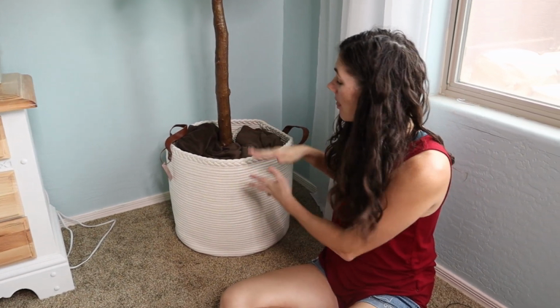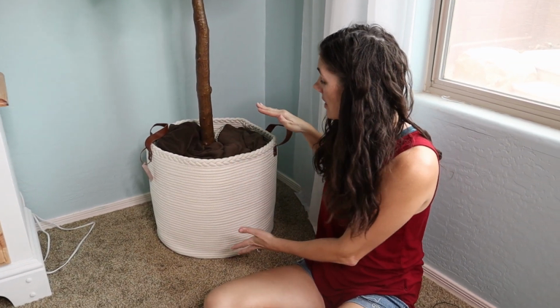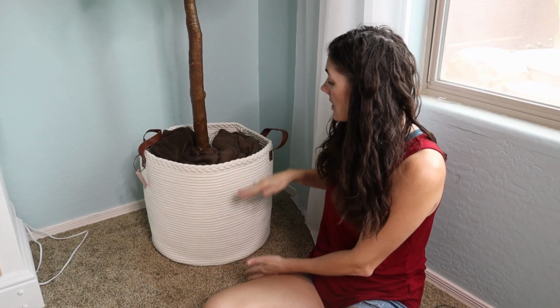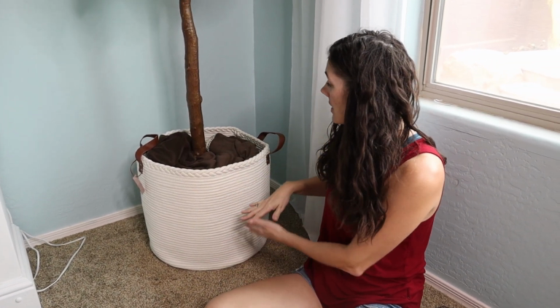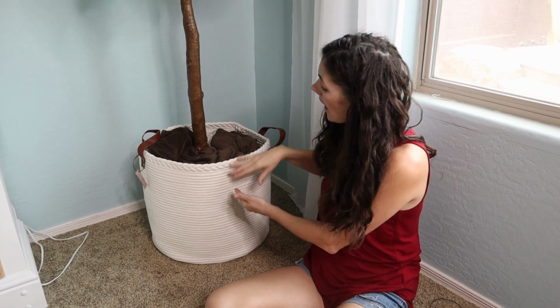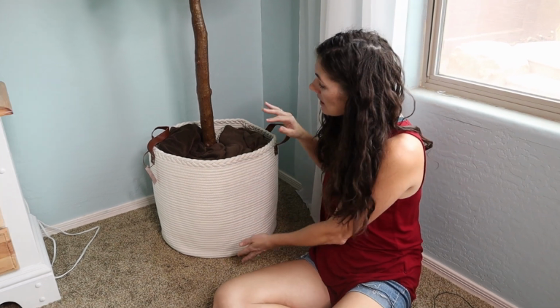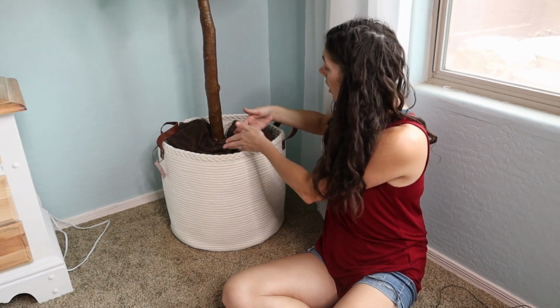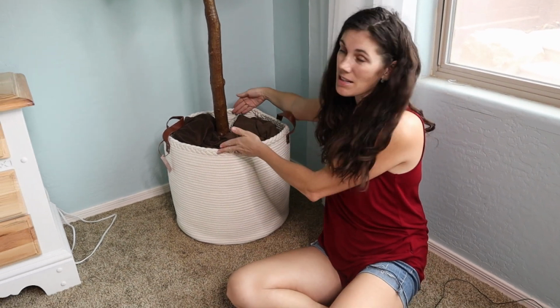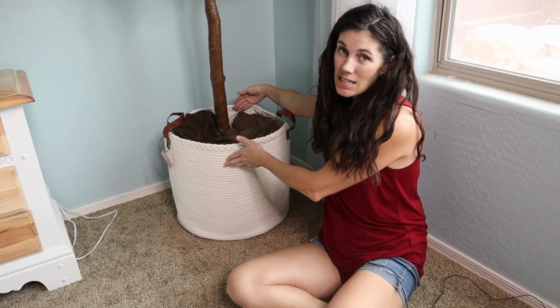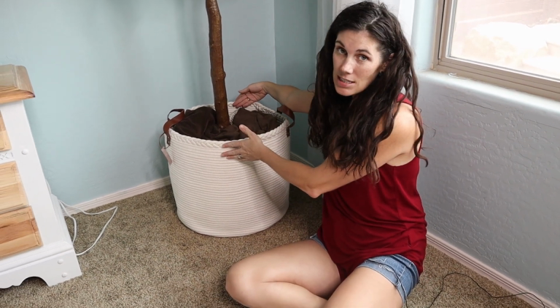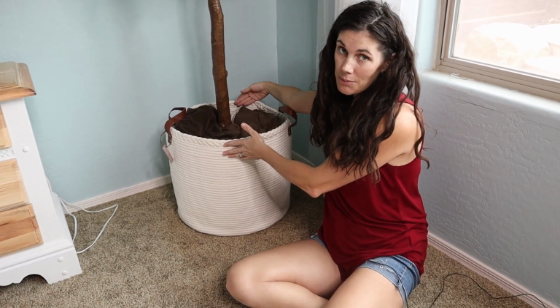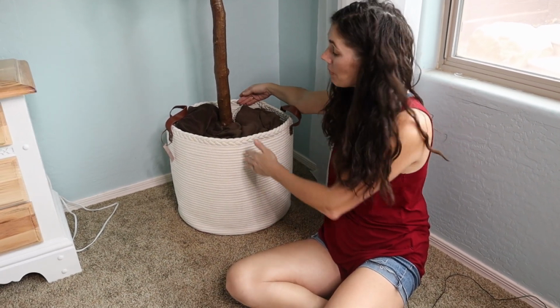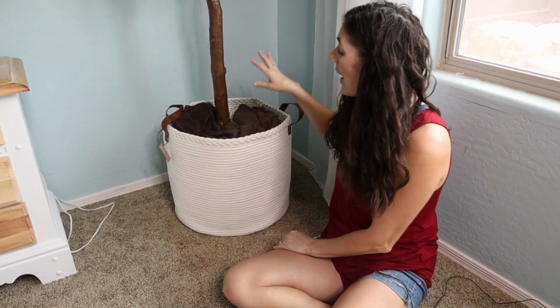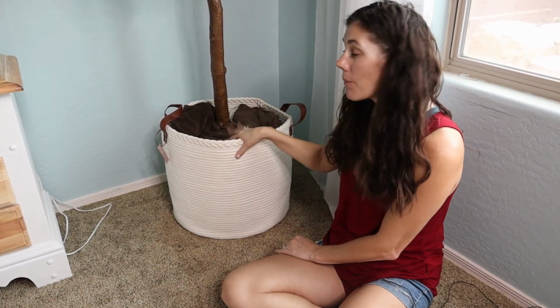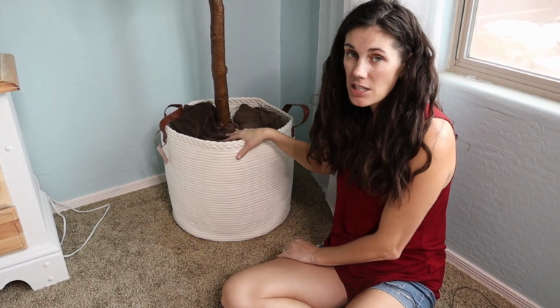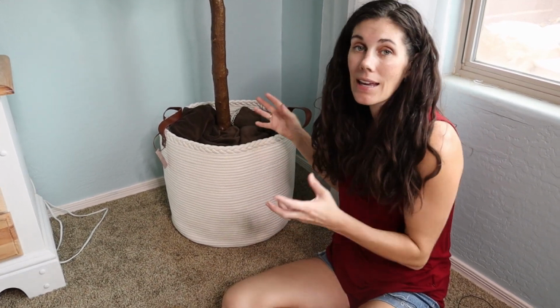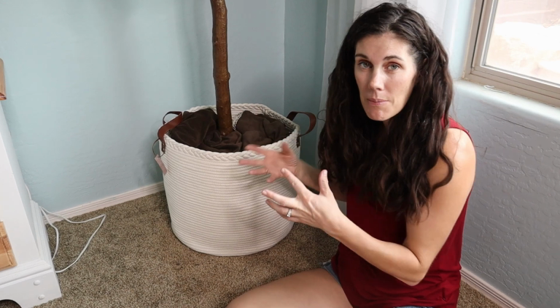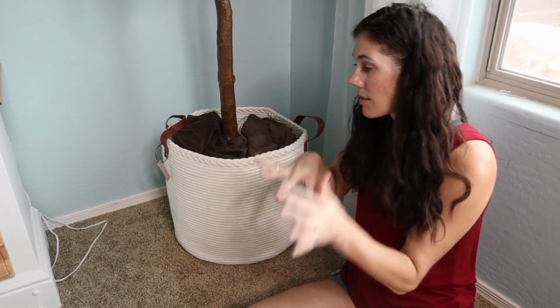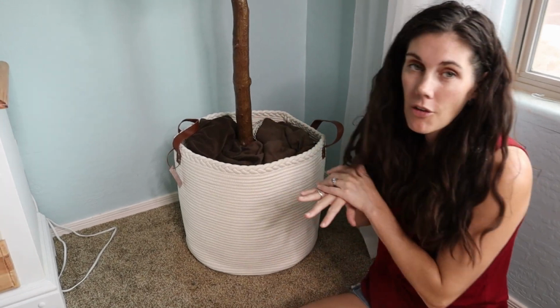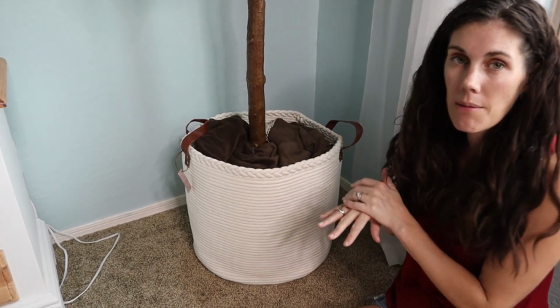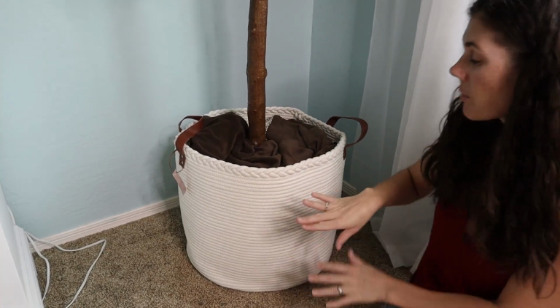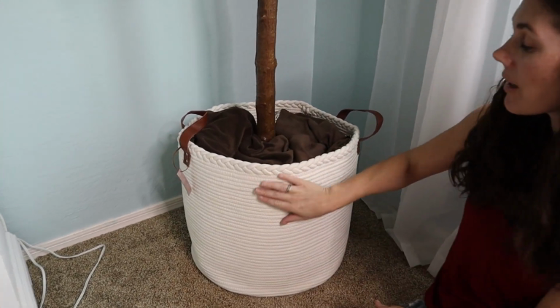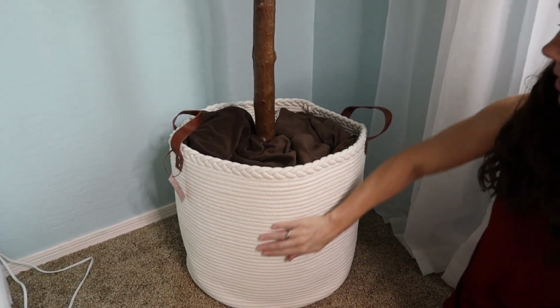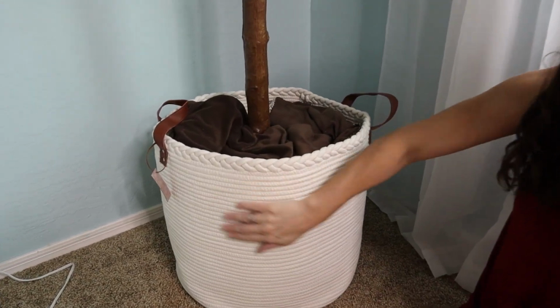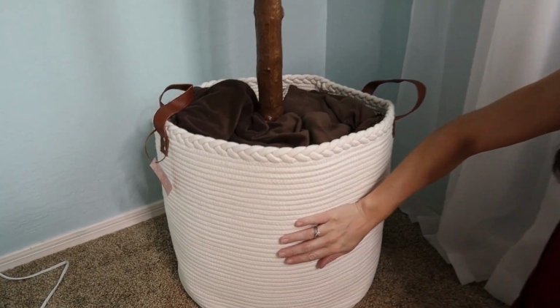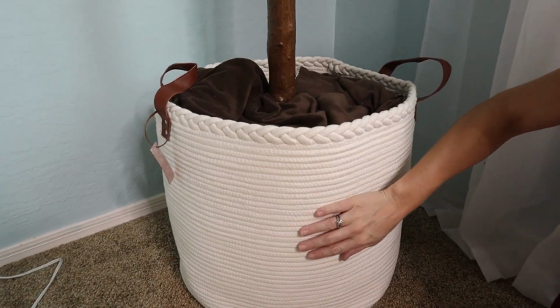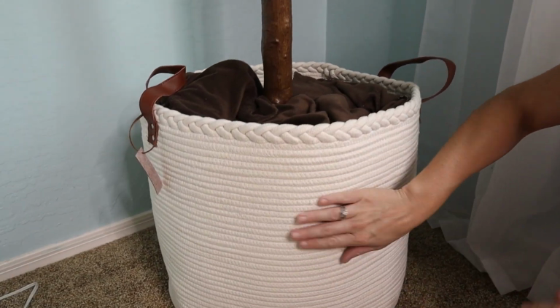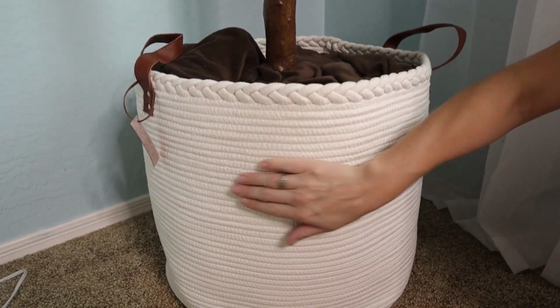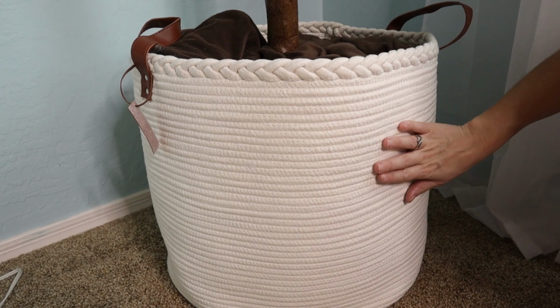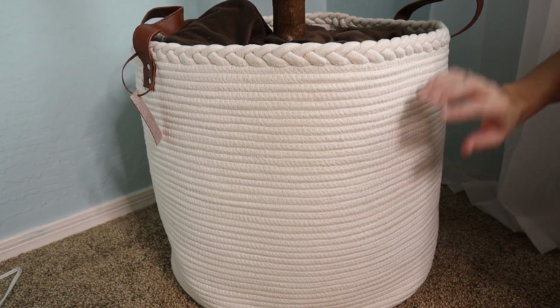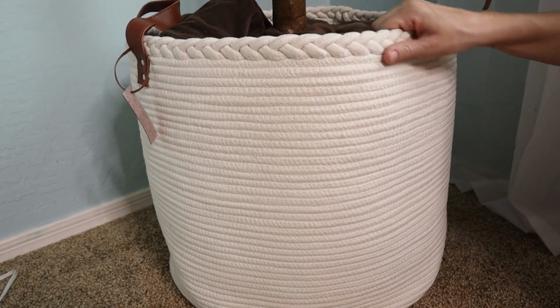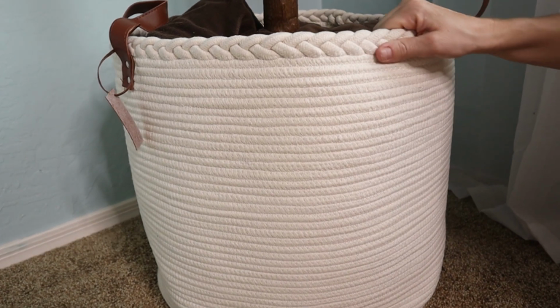I love the size. It's 18 inches tall by 16 inches in diameter. When we first got it, it came in a box all folded up, so there were definite wrinkles, which we used an iron to get out.